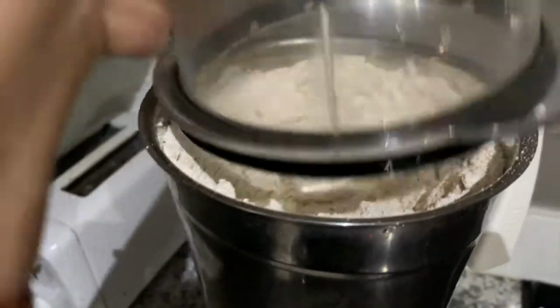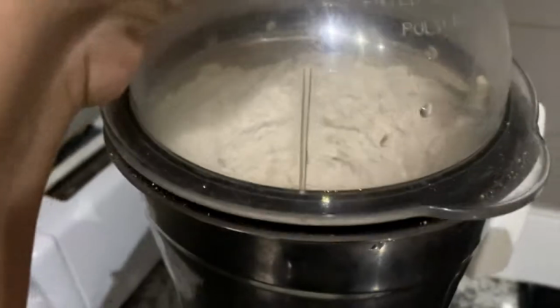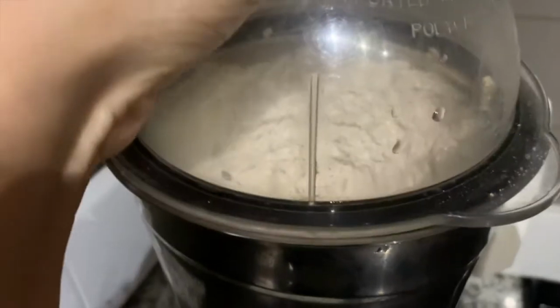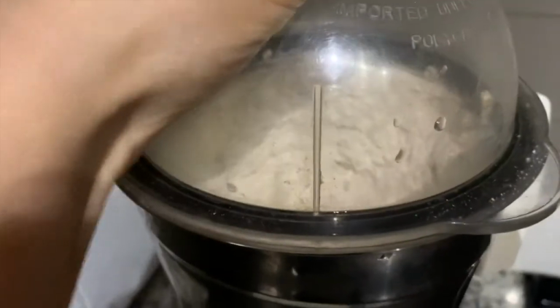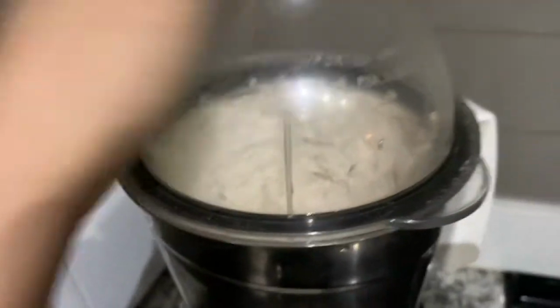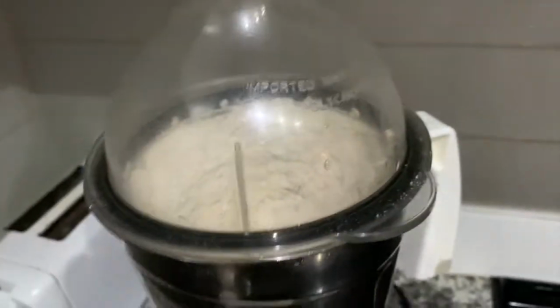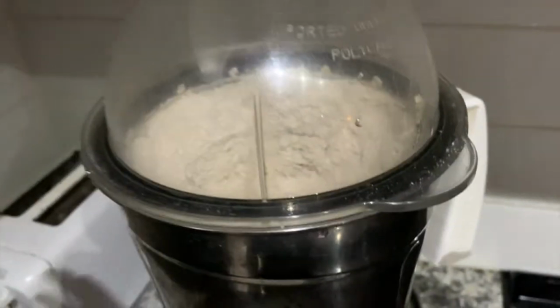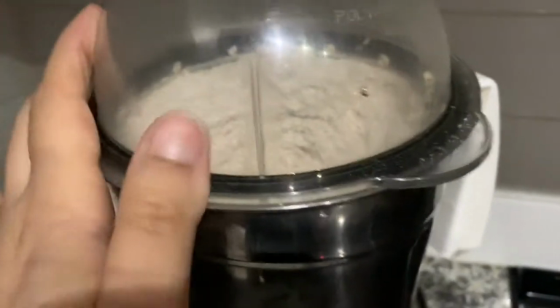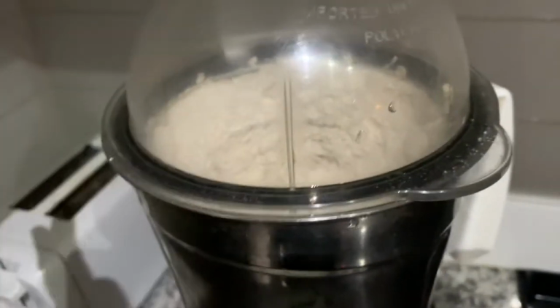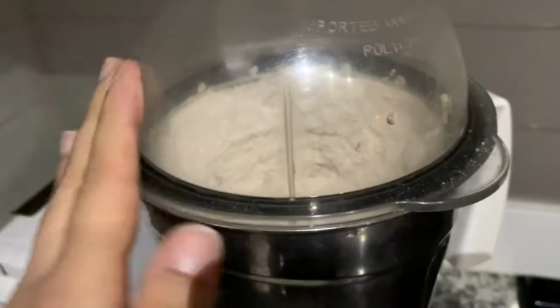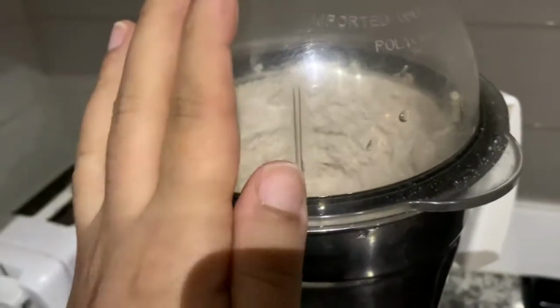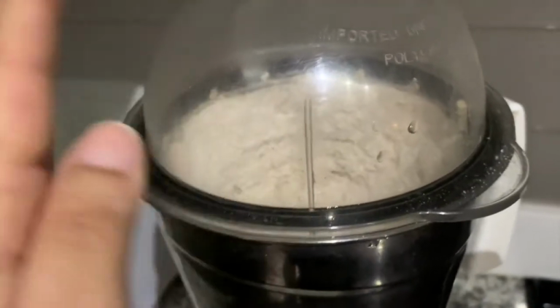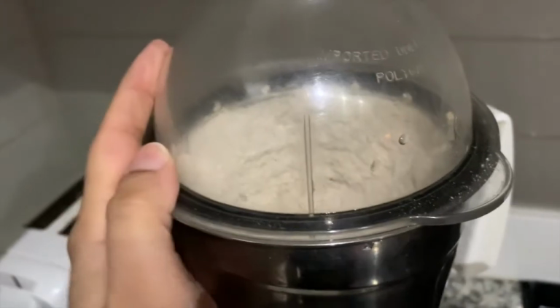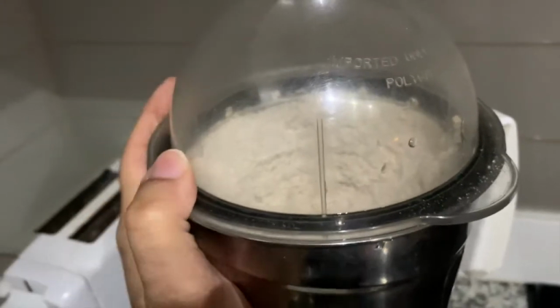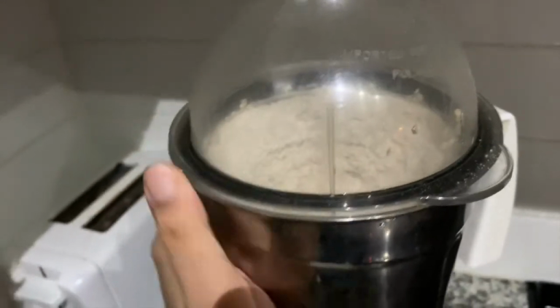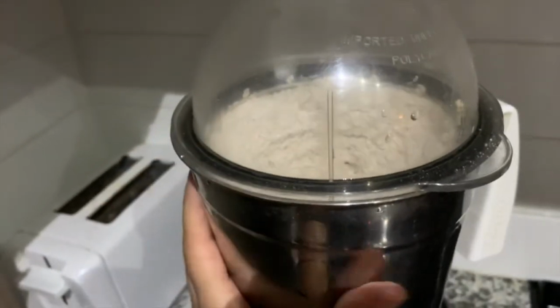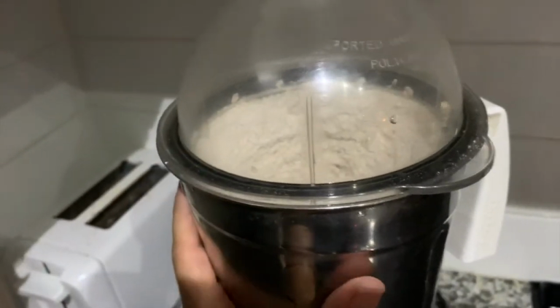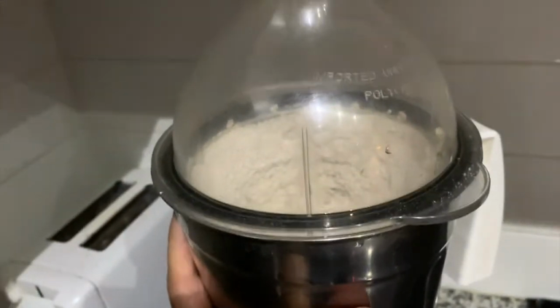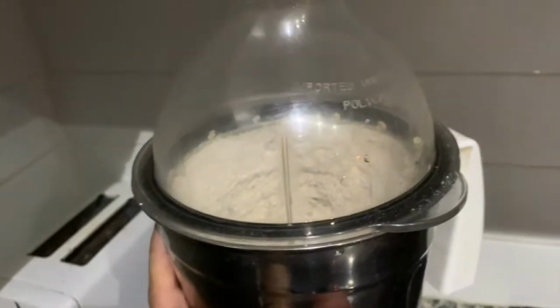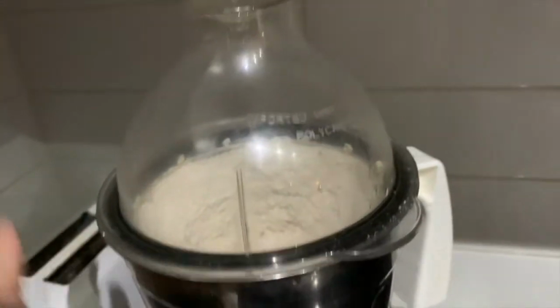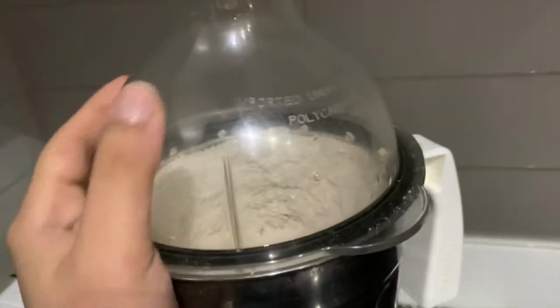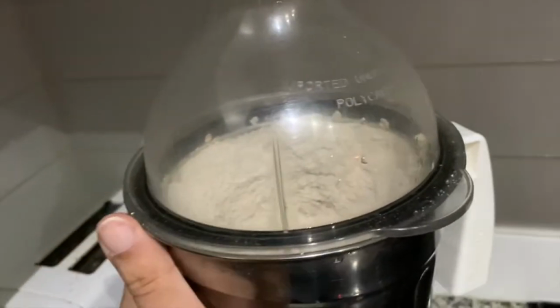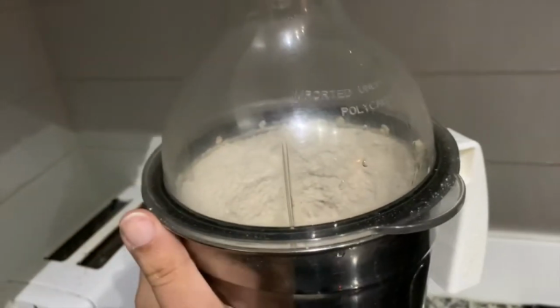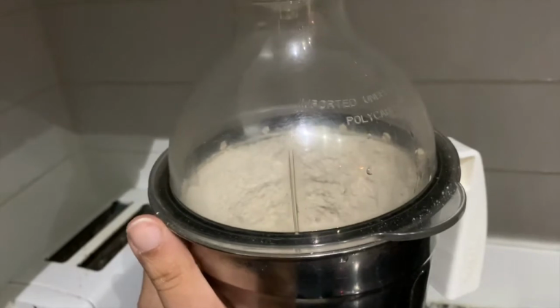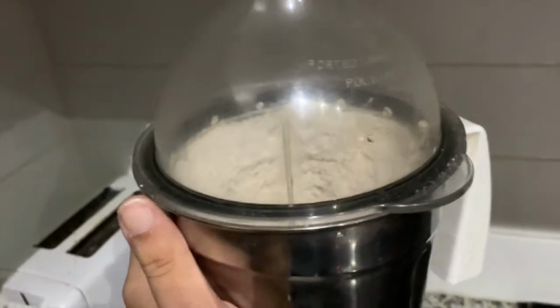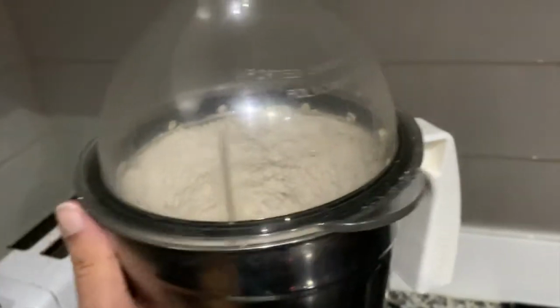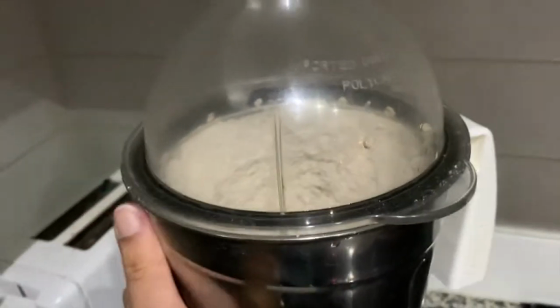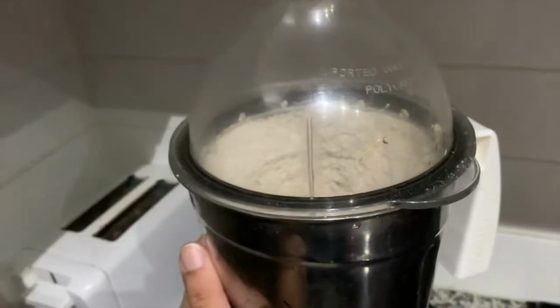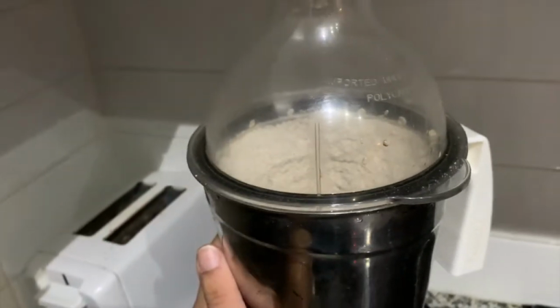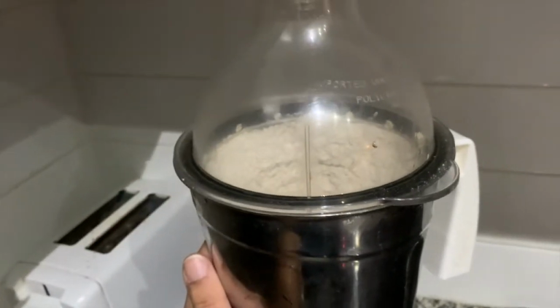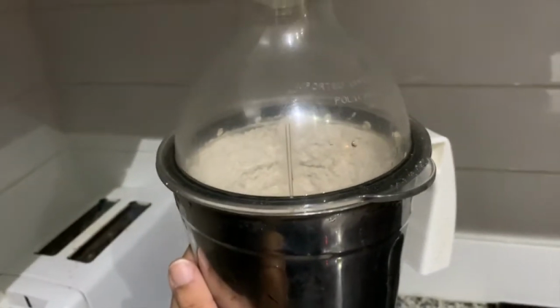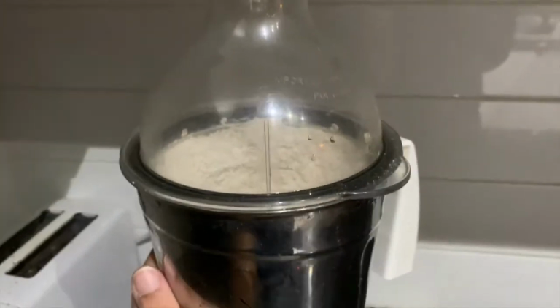Now you can take this out and place it in a separate container. Use it part by part based on how many rotis you want to make — you can use that much of aata. You can store the remaining in a nice airtight container.